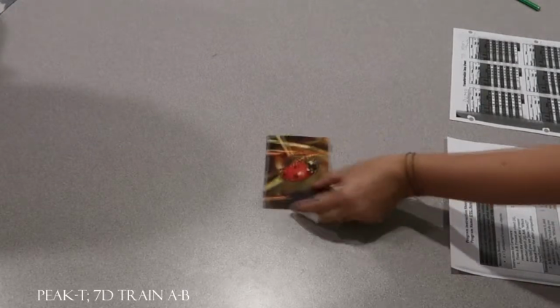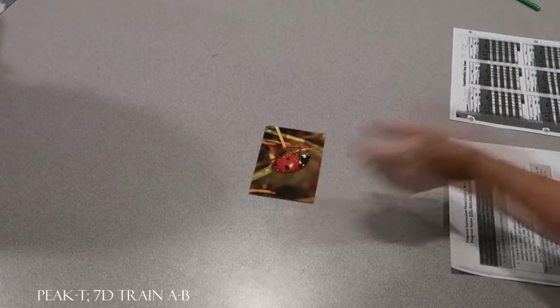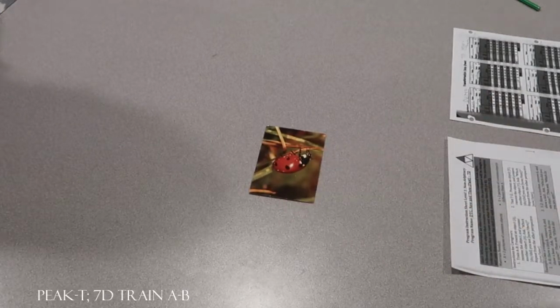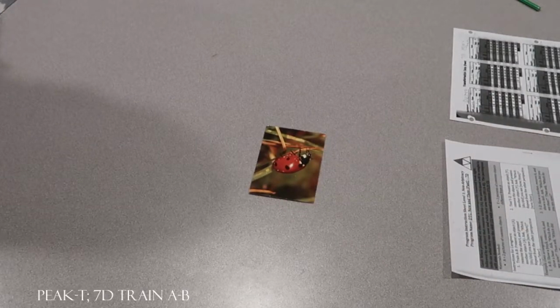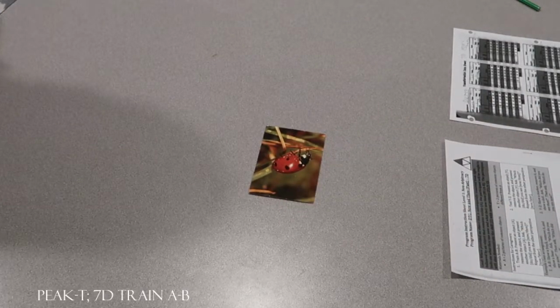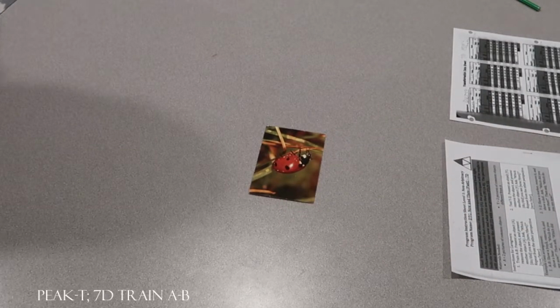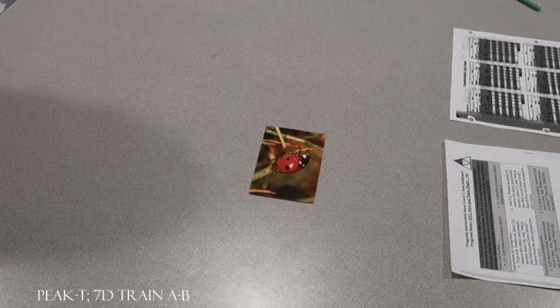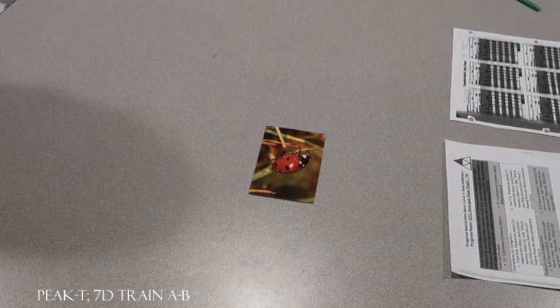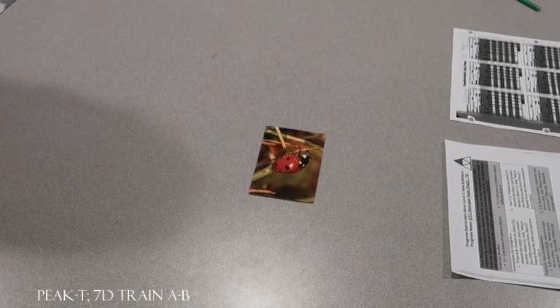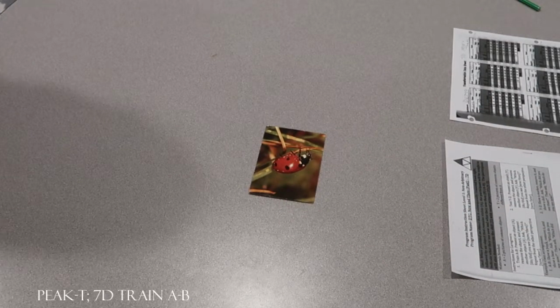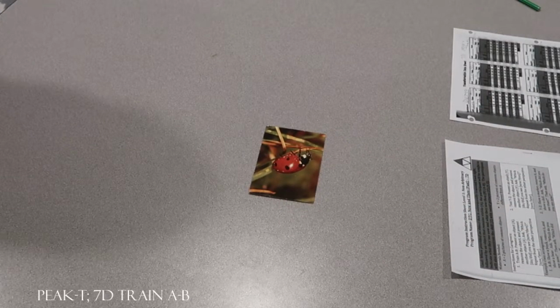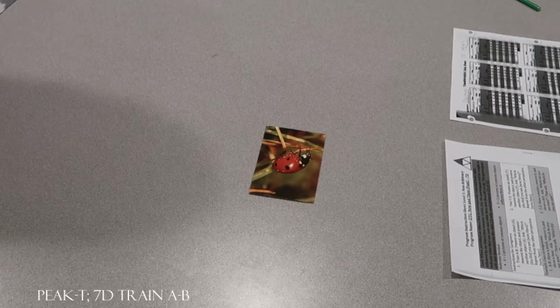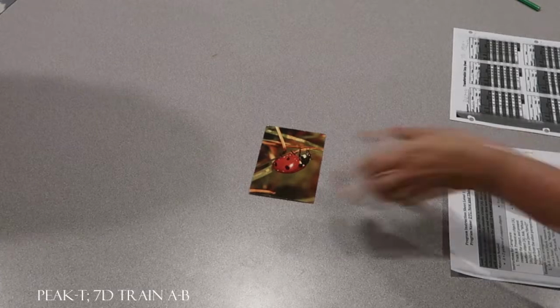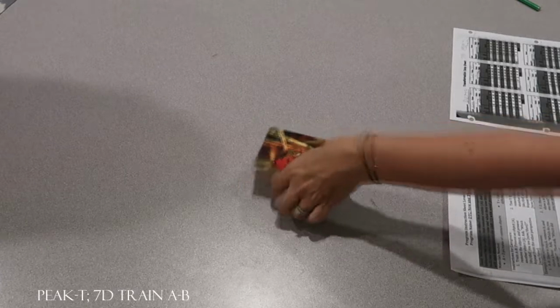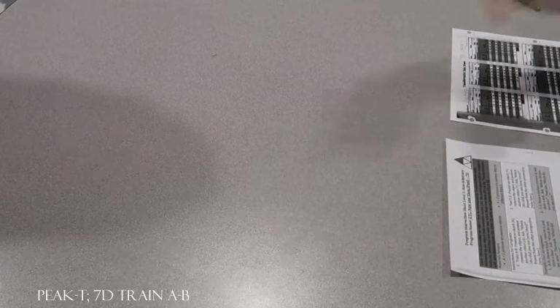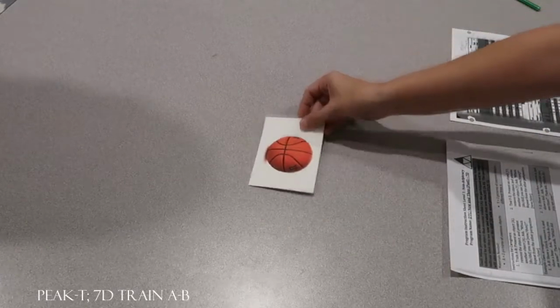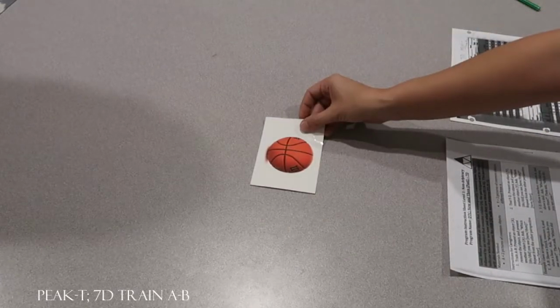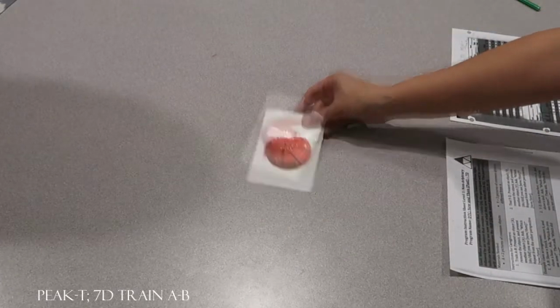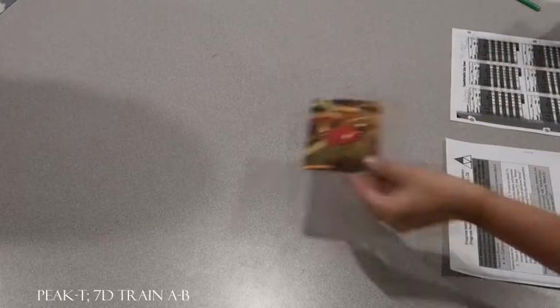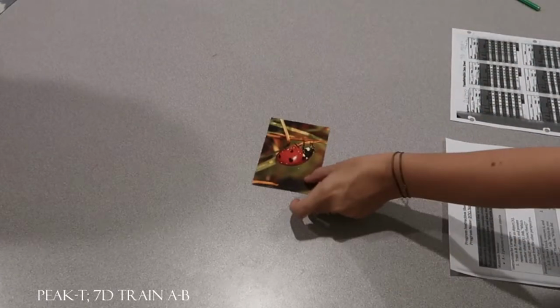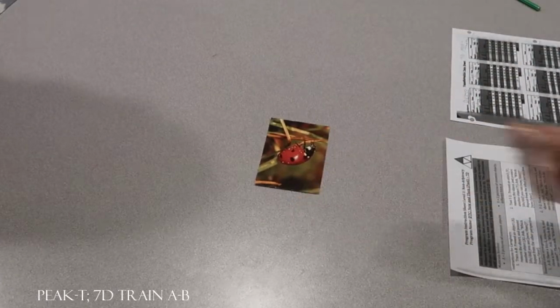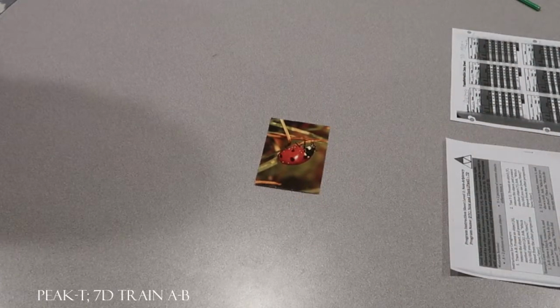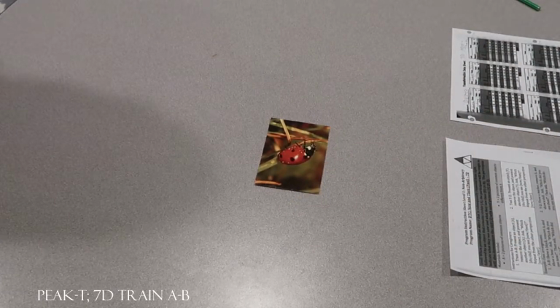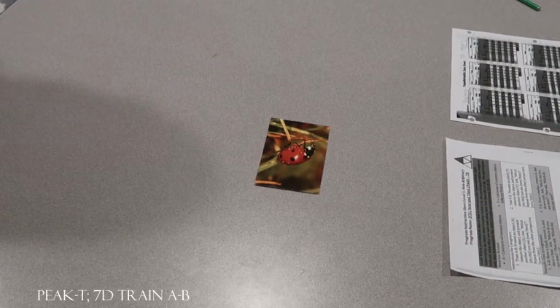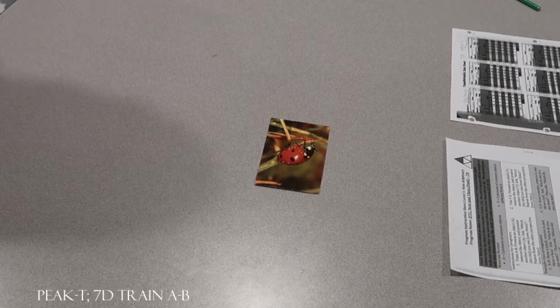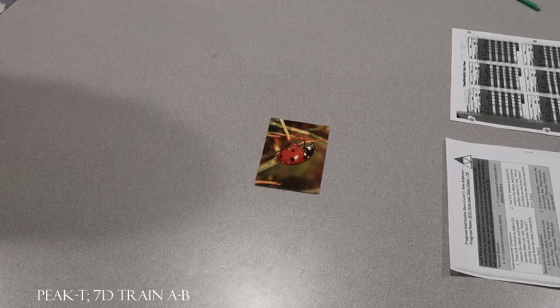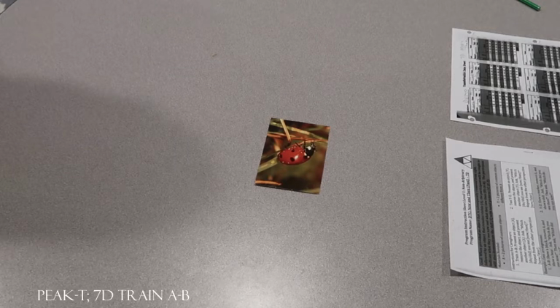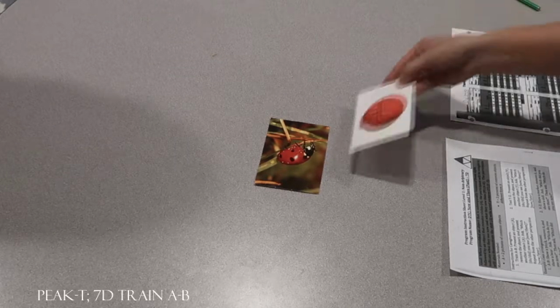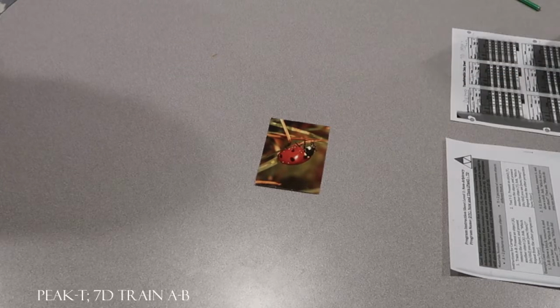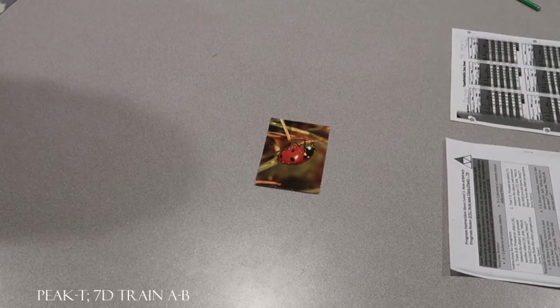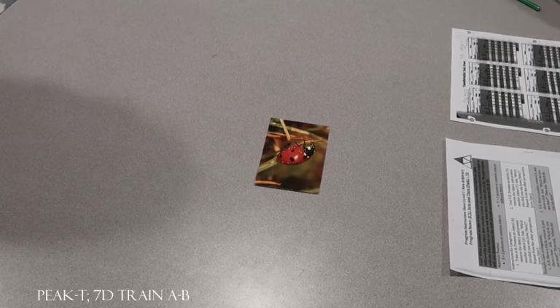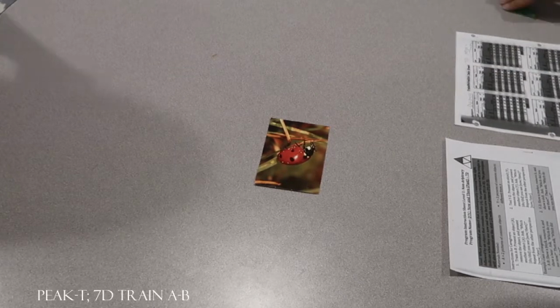Look at this. What do you see now? Ladybug. What did you see then? Ladybug. No, let's try it again. Look at this. And look at this. What did you see then? Ladybug. No, what did you see then? Basketball. Basketball.